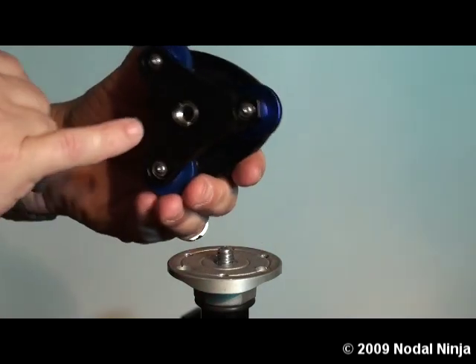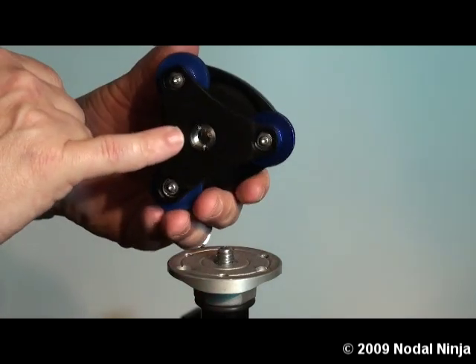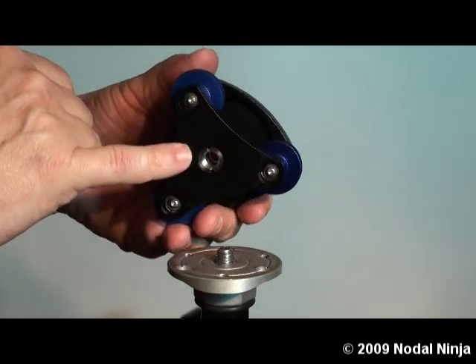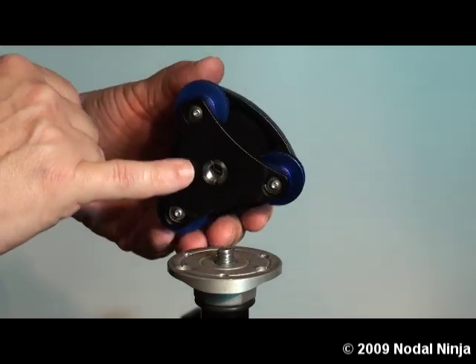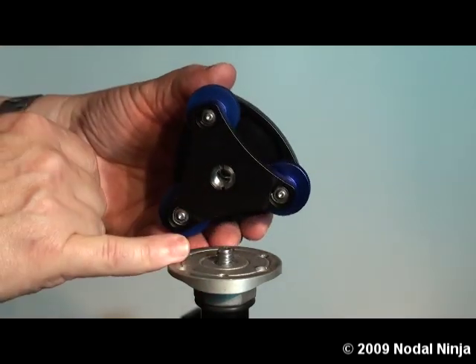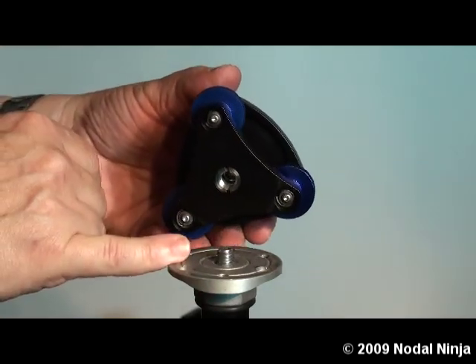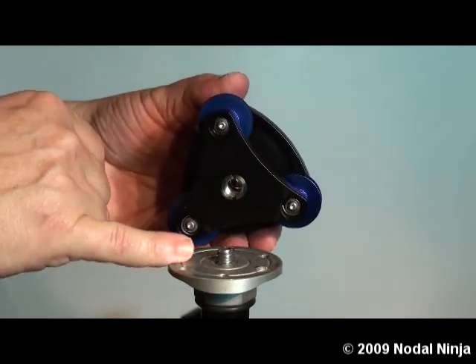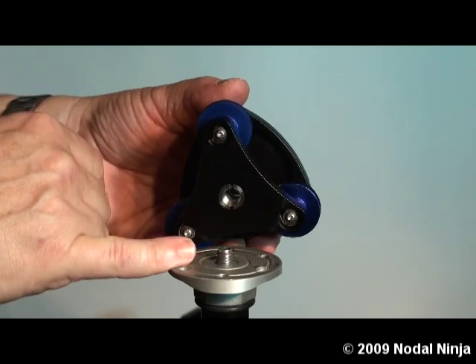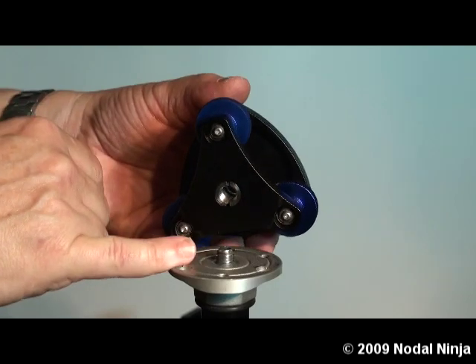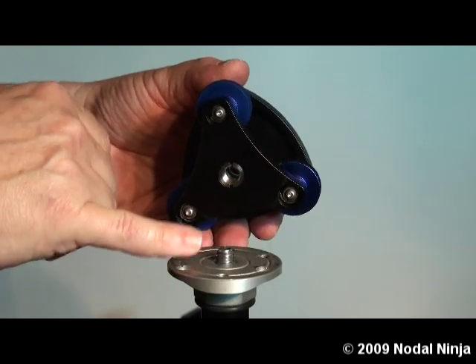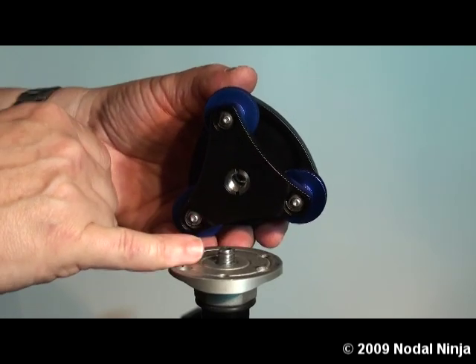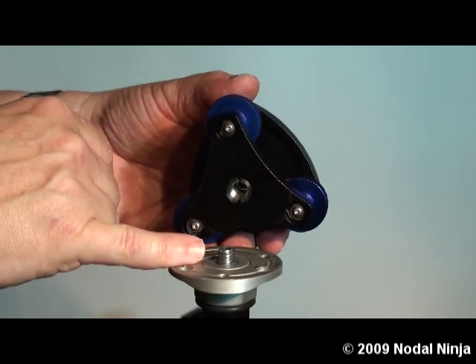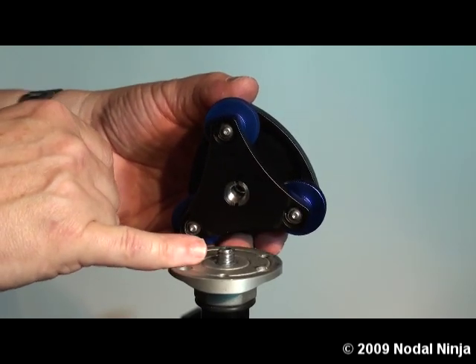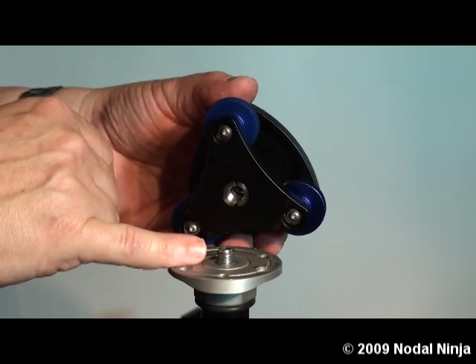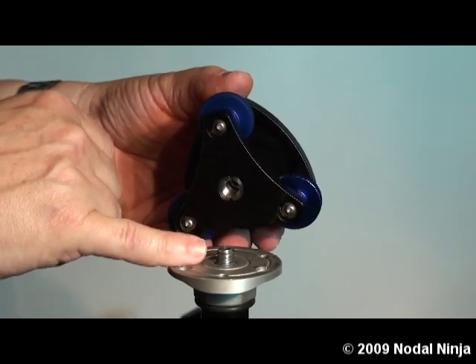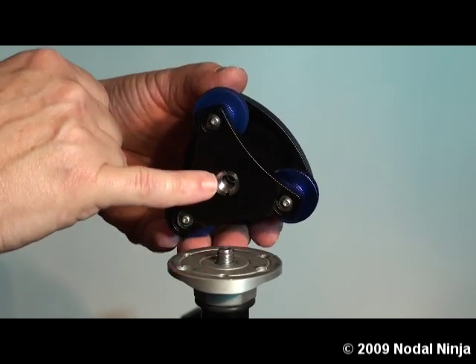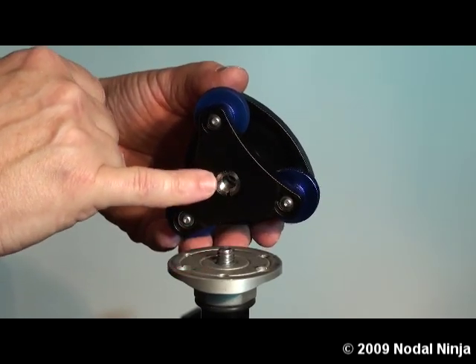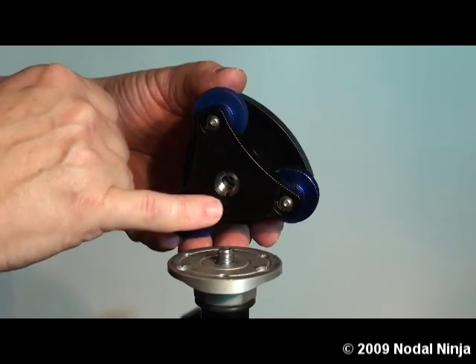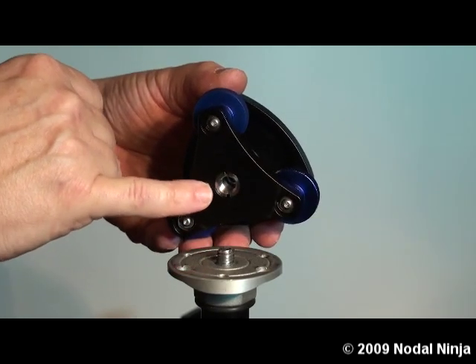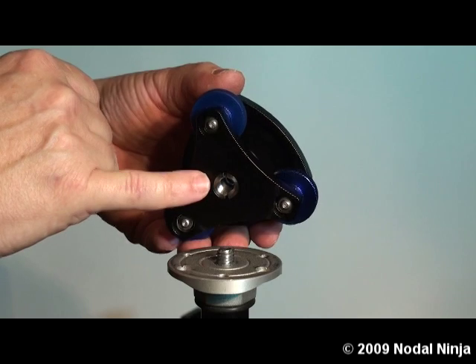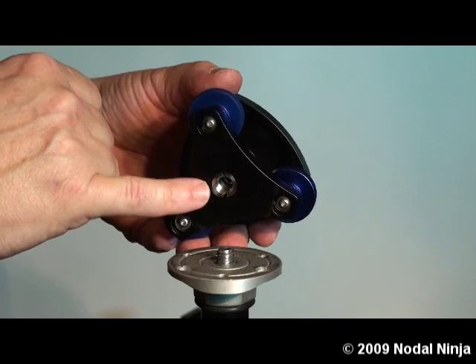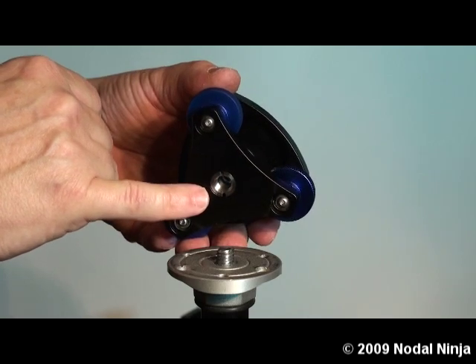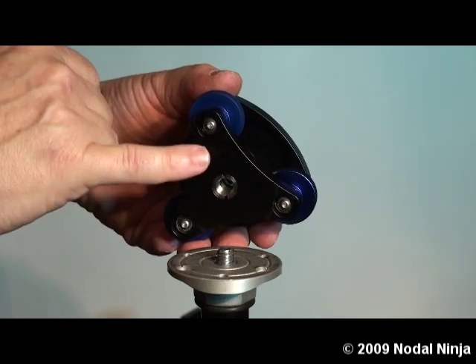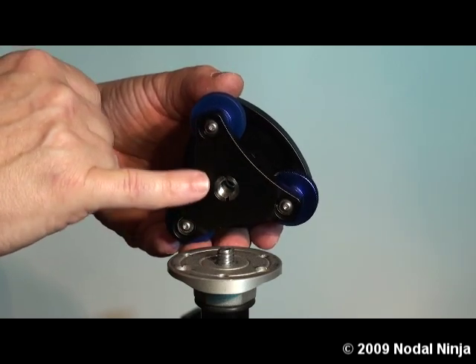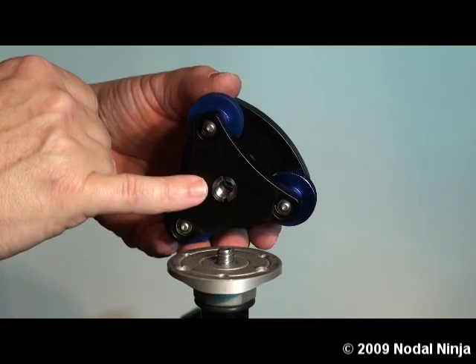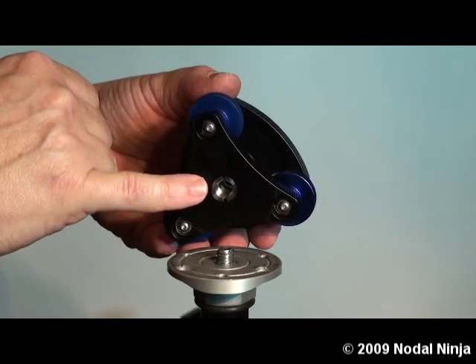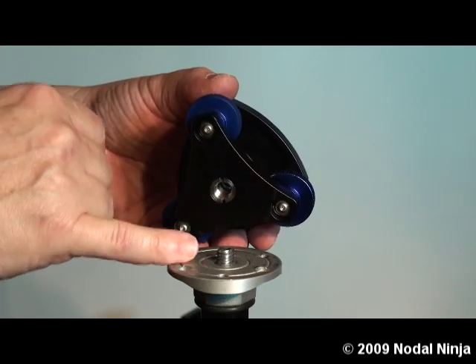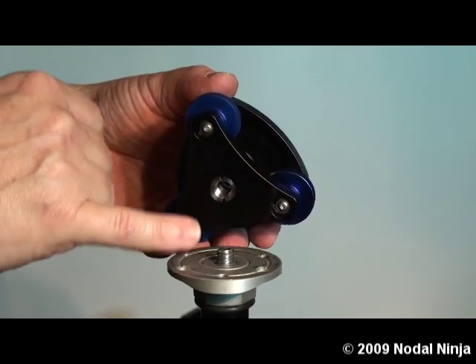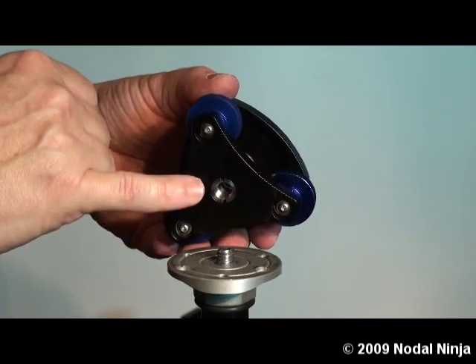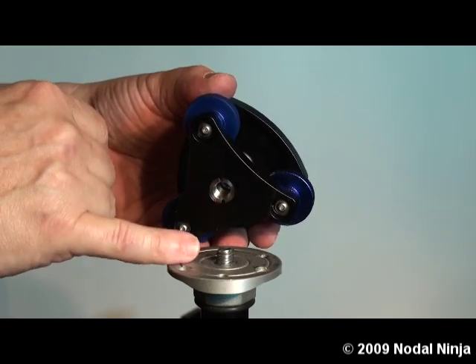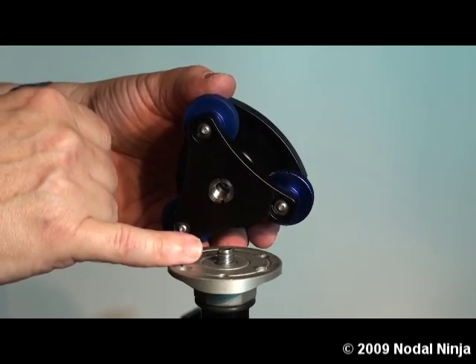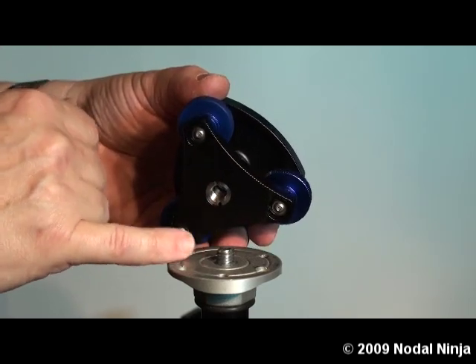The Easy Leveler mounts to any tripod neck or ball head using a 3/8 inch thread screw. We also include a 1/4 inch thread adapter depending on the size of the thread that you are mounting this to.